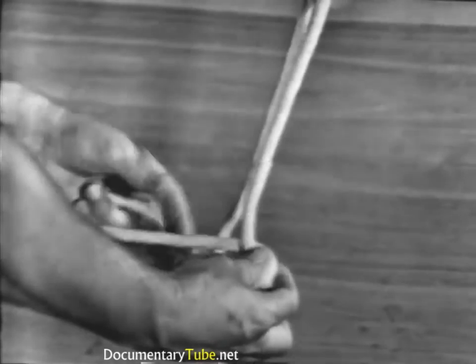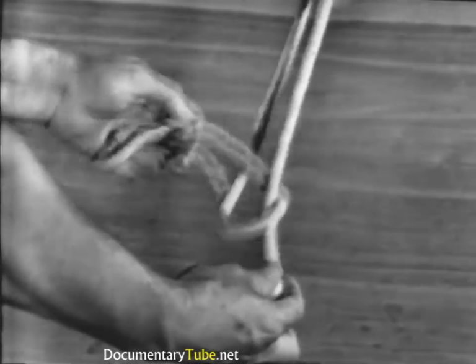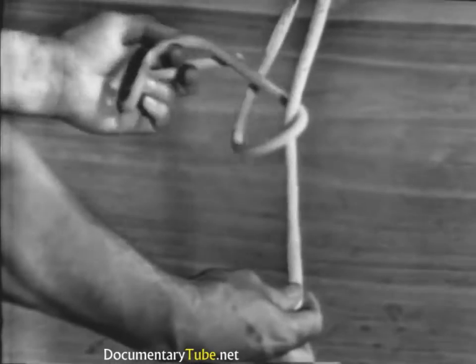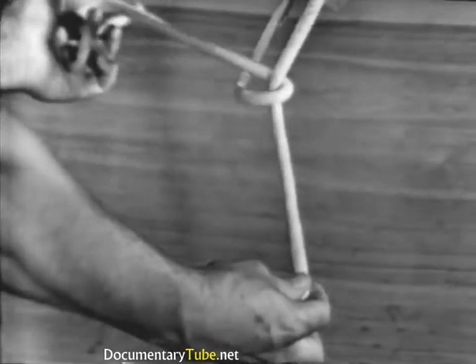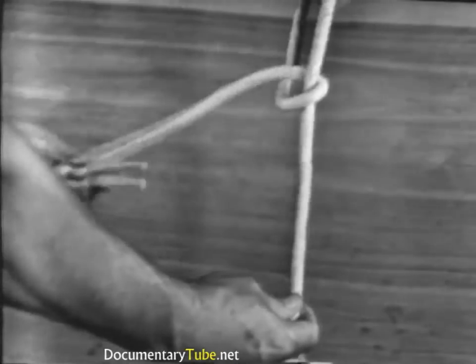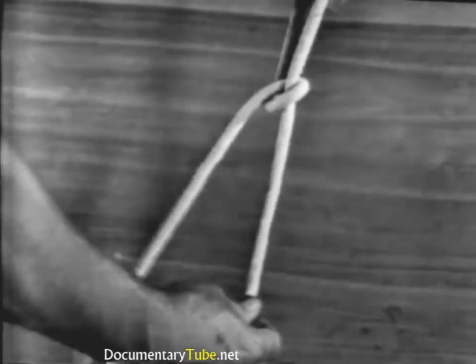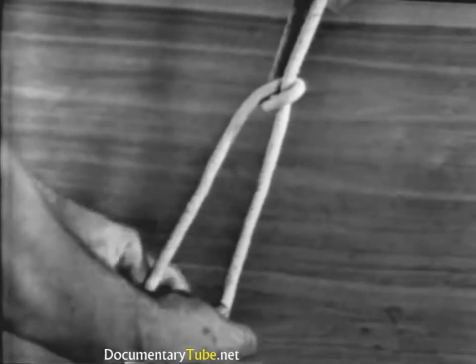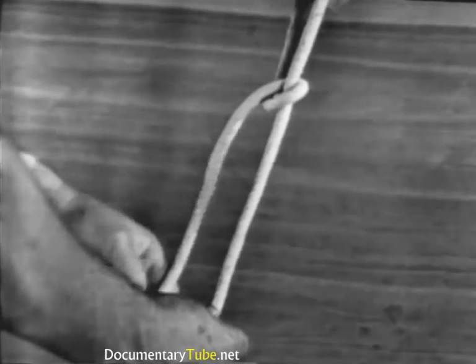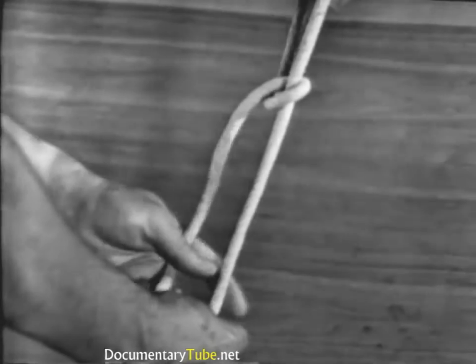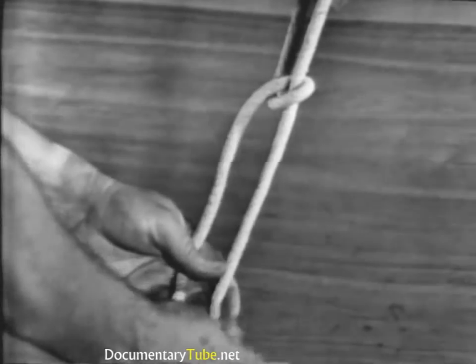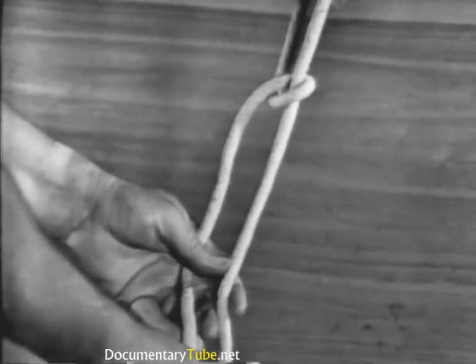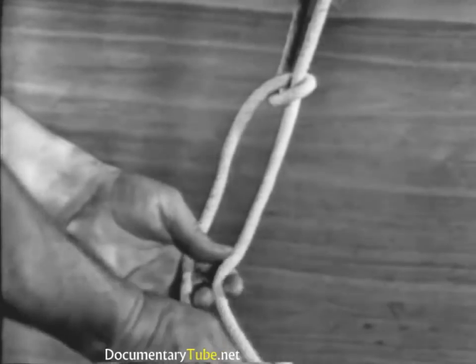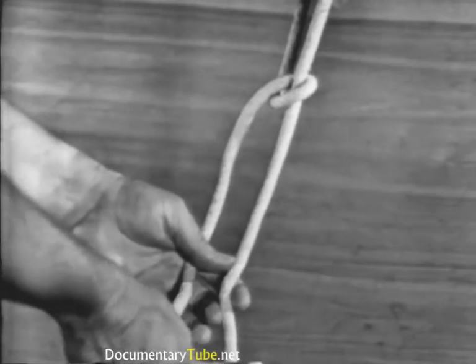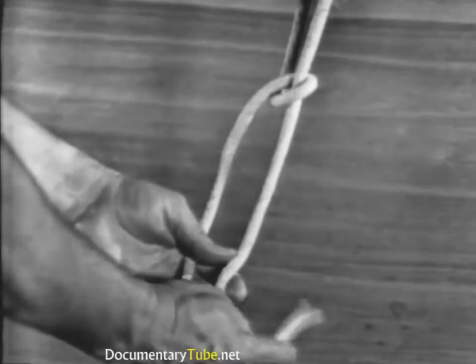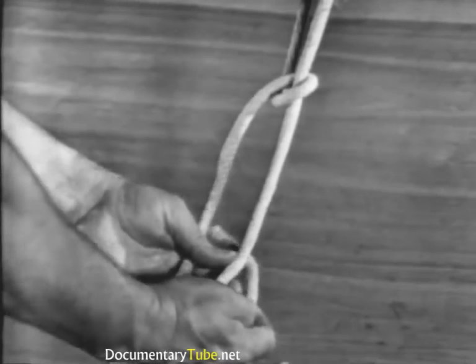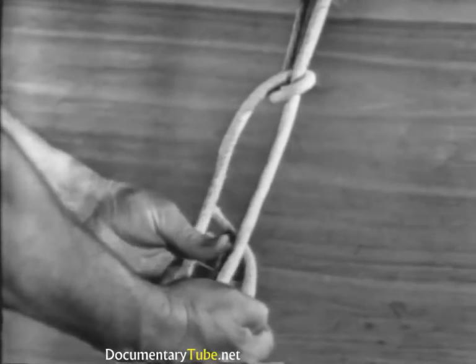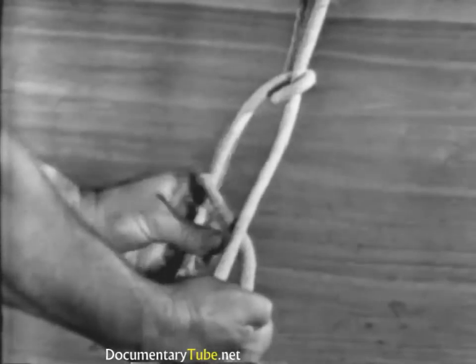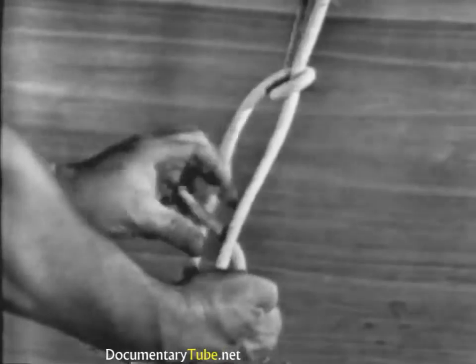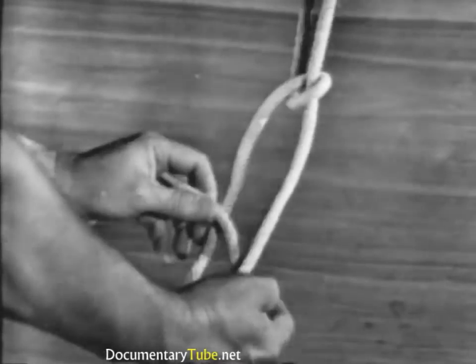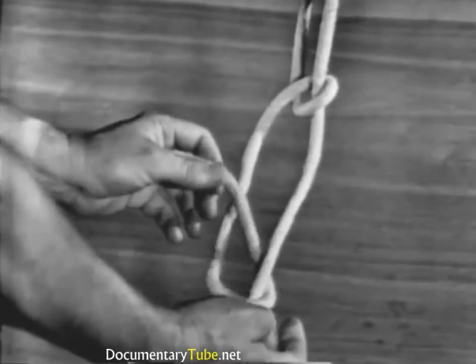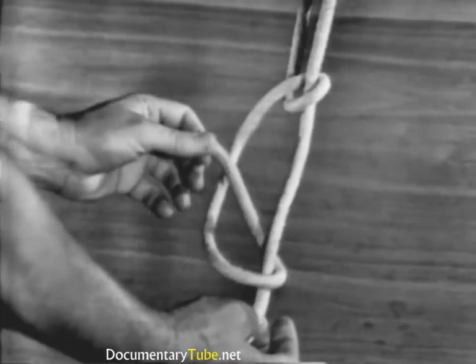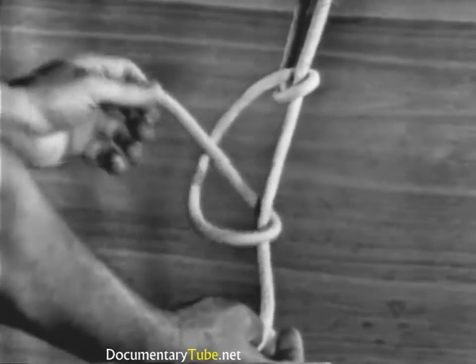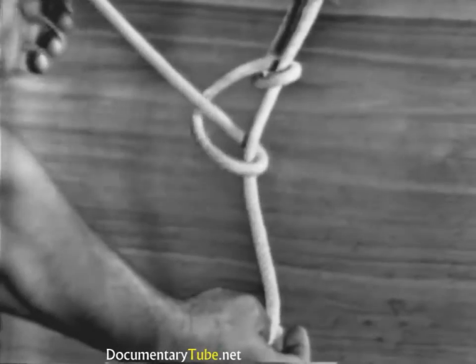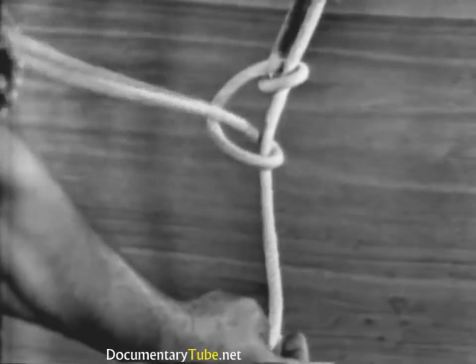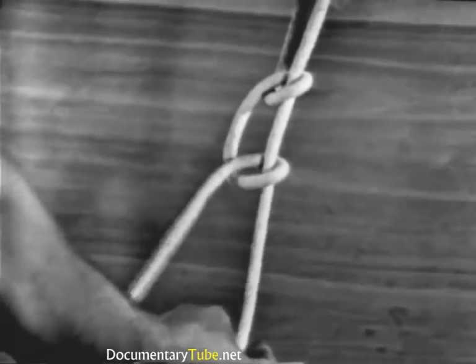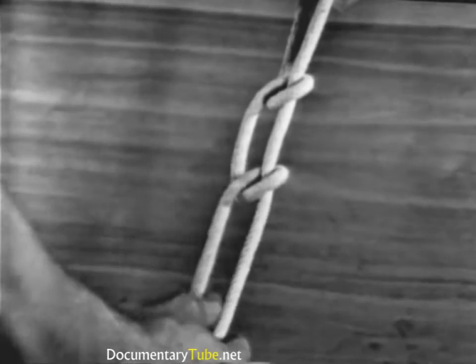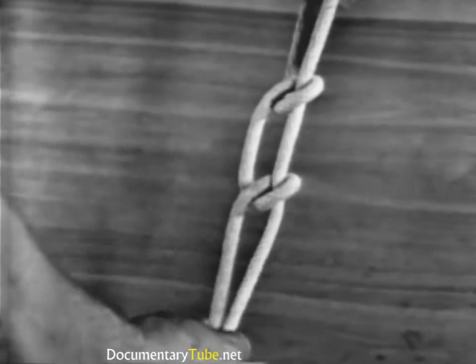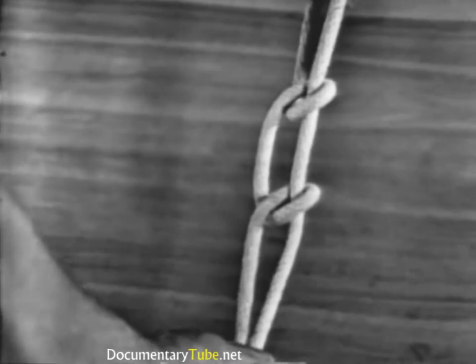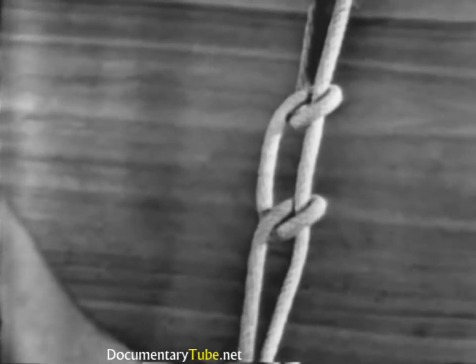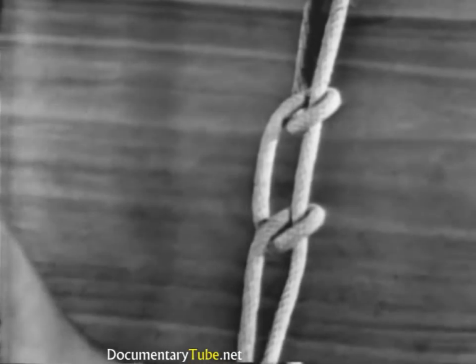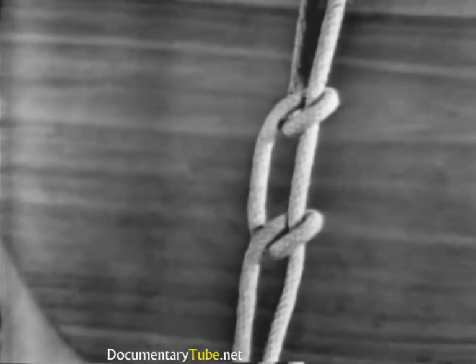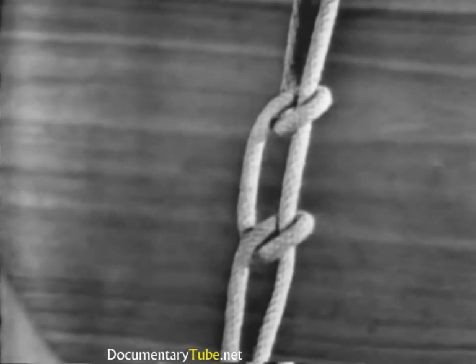Remember, hitches should always run in the same direction to prevent twisting of the line. Never tie half hitches by themselves. They must be used in conjunction with other knots.